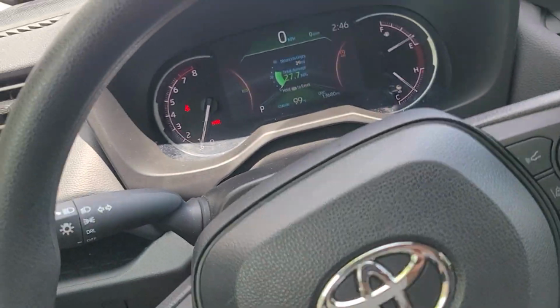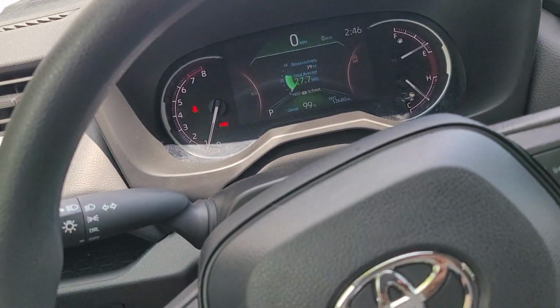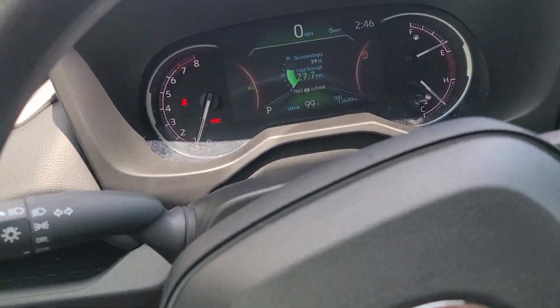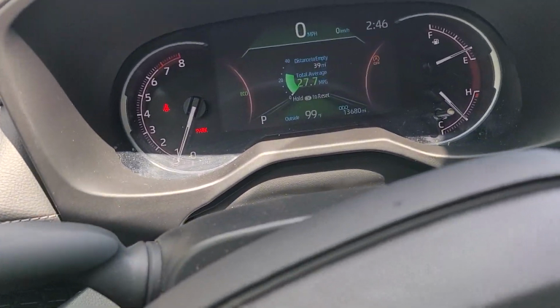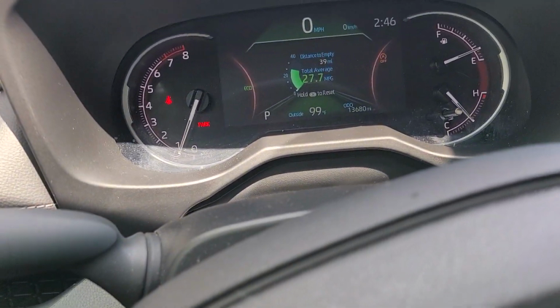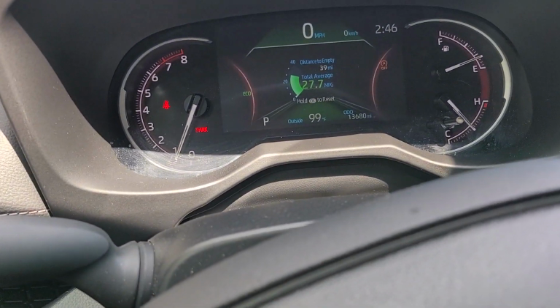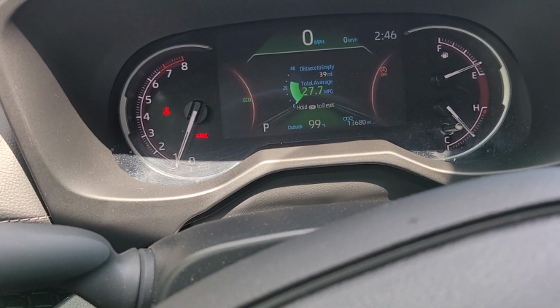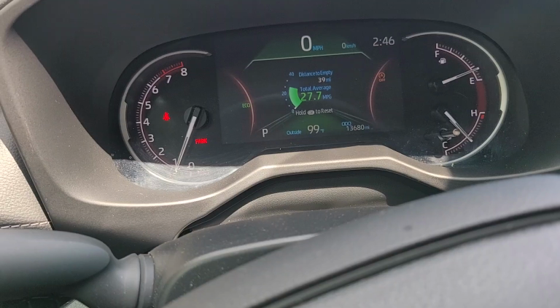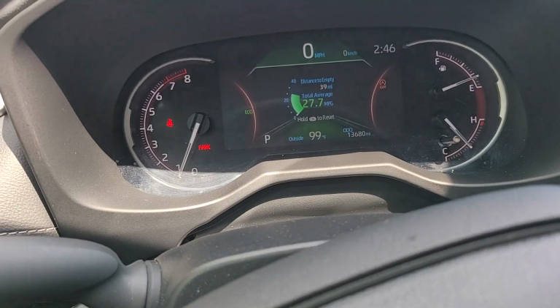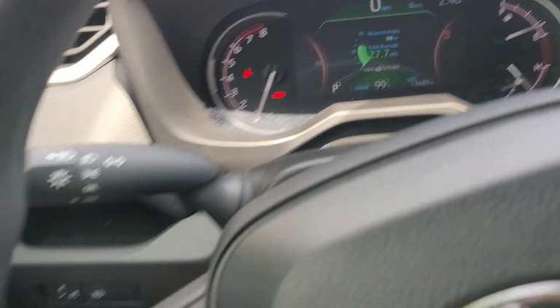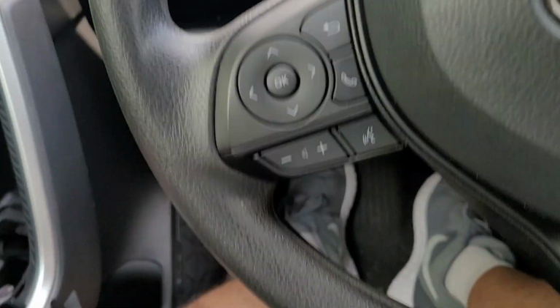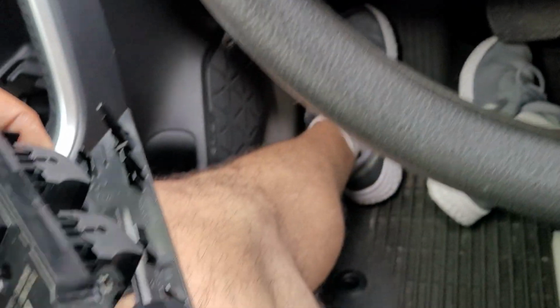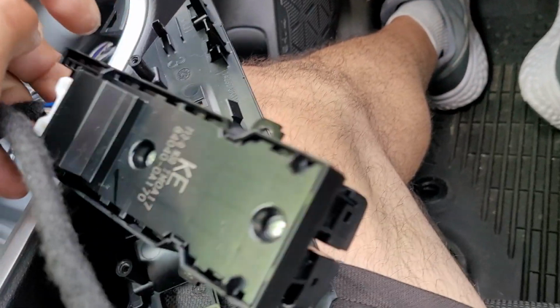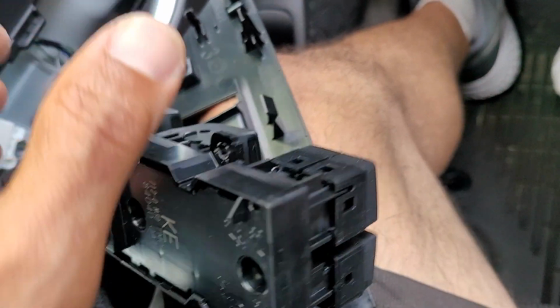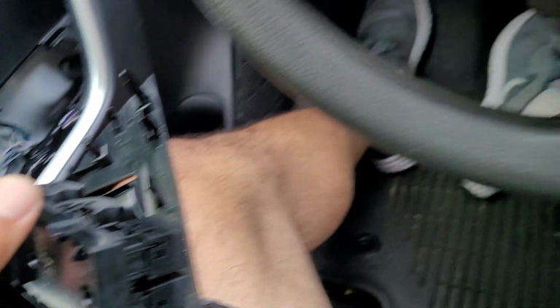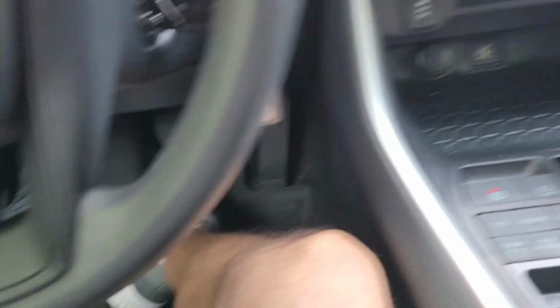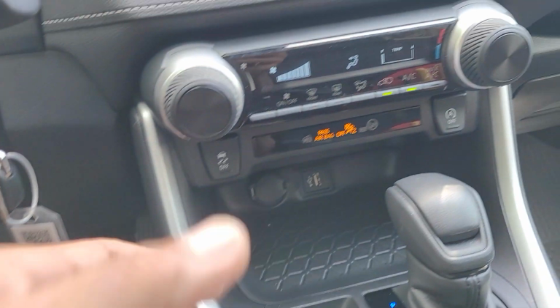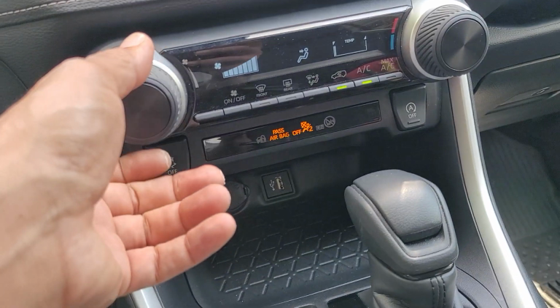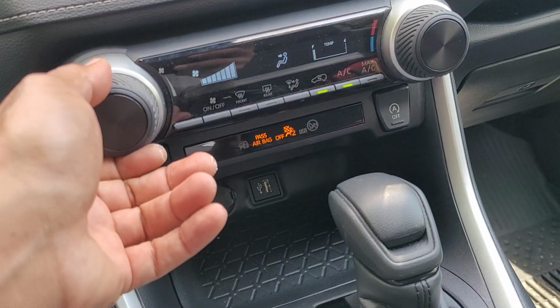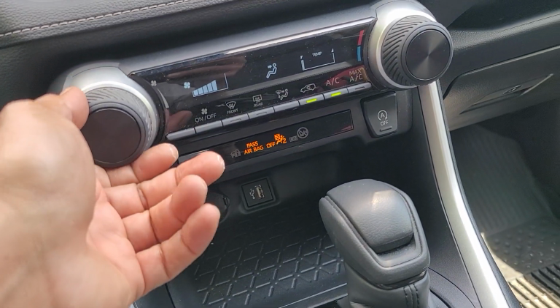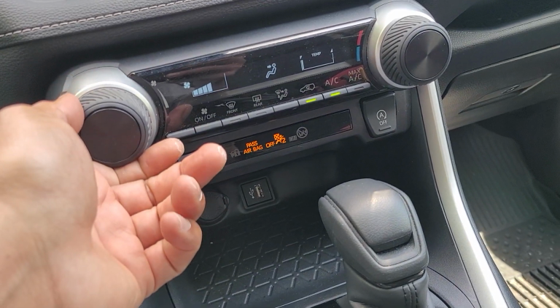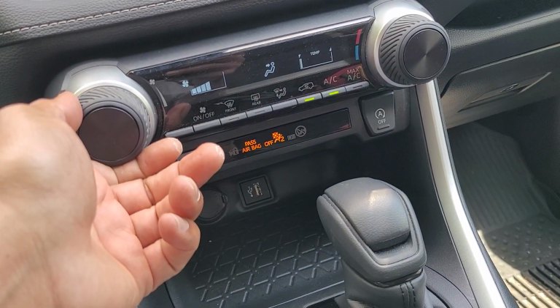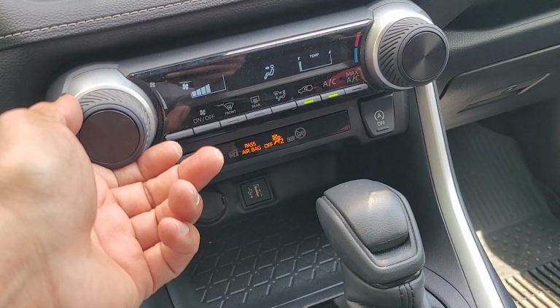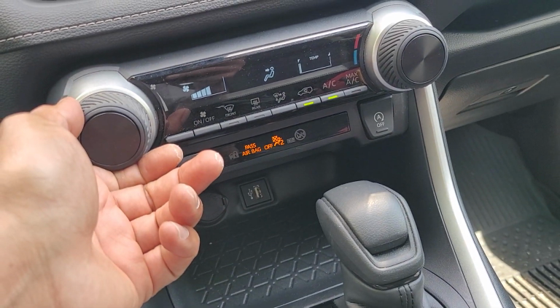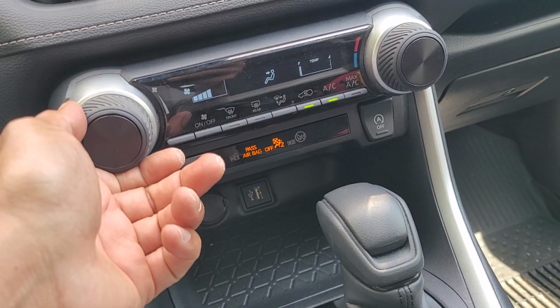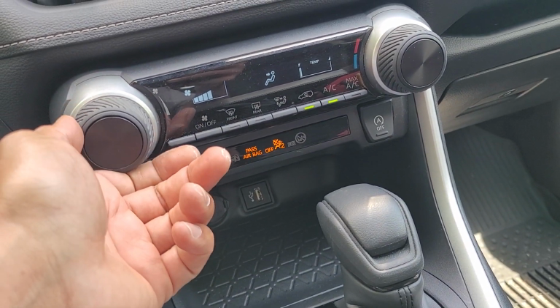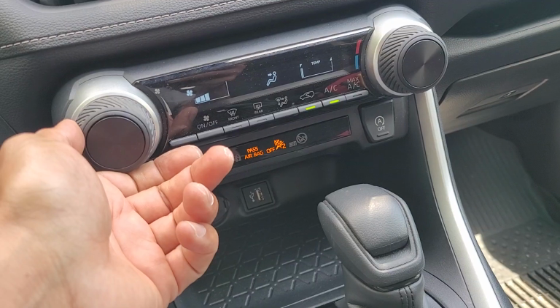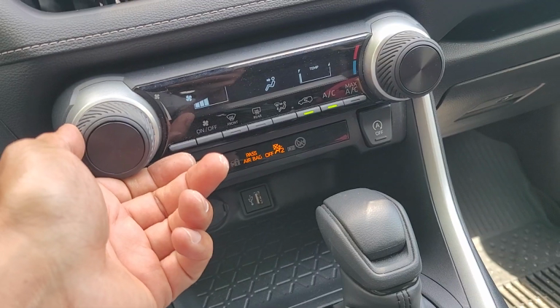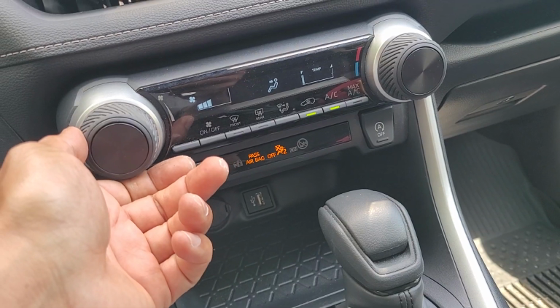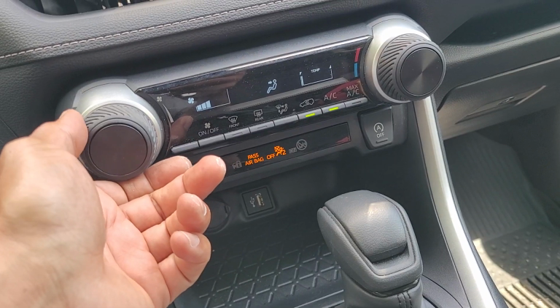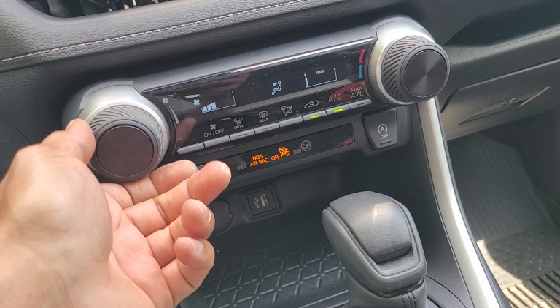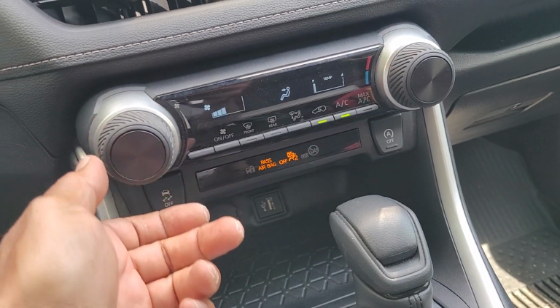Obviously. It looks 99 degrees outside — that's why you hear all the wind. Let's turn it down. So noisy.